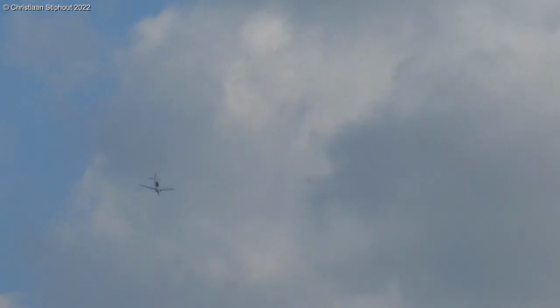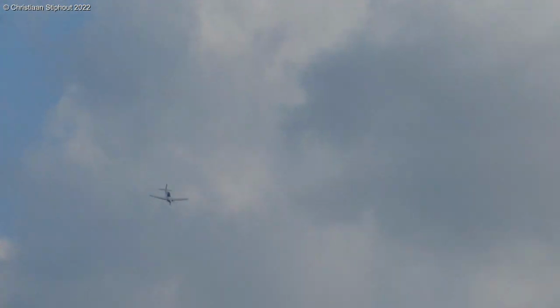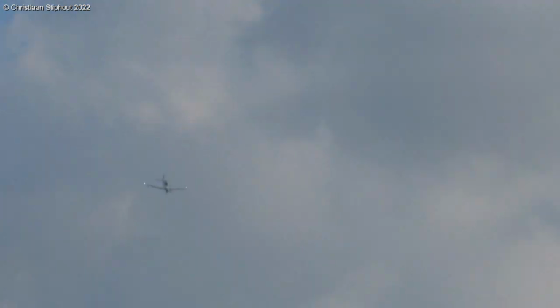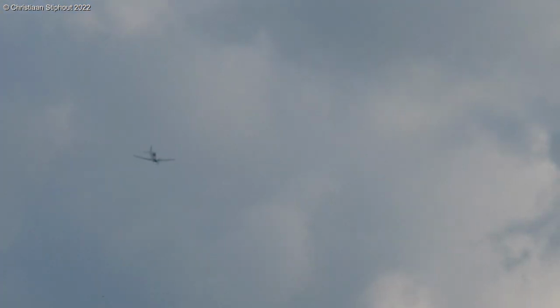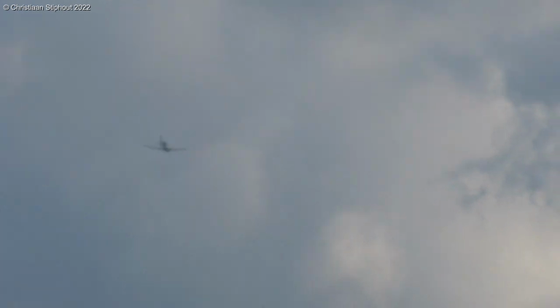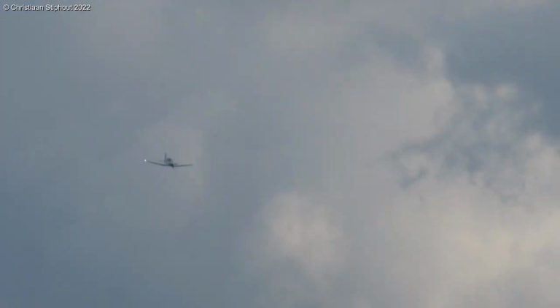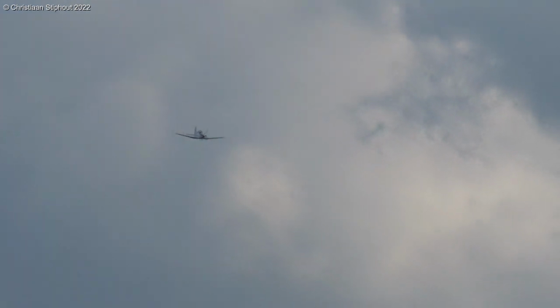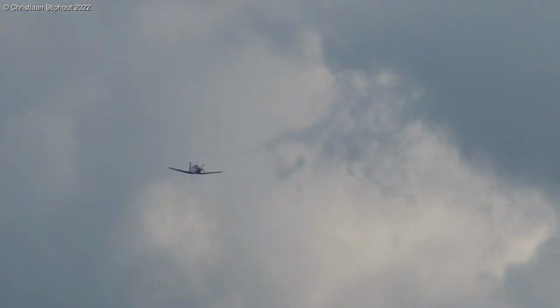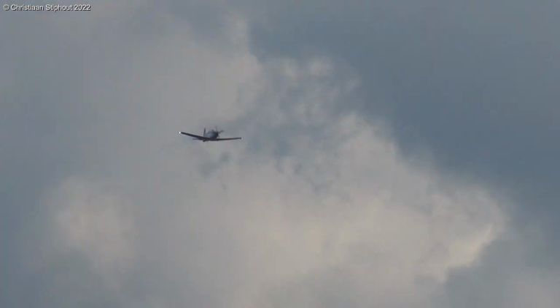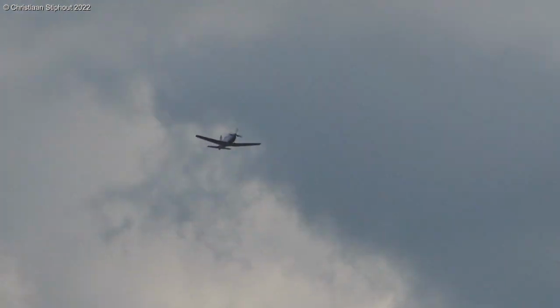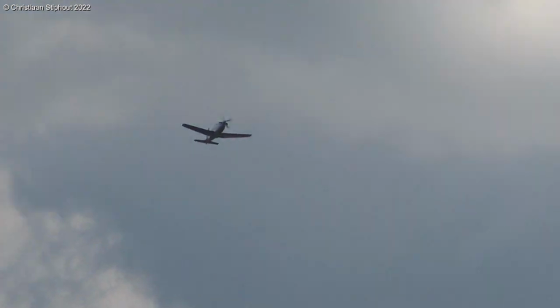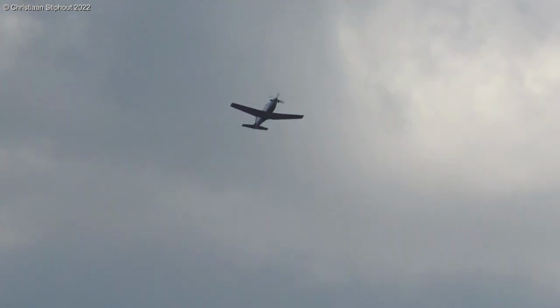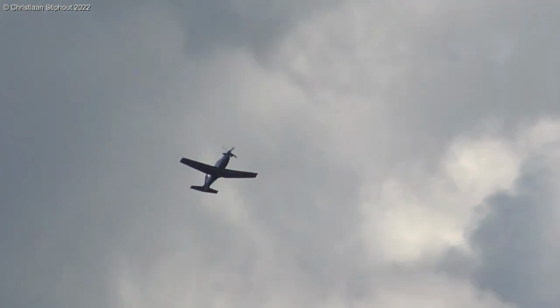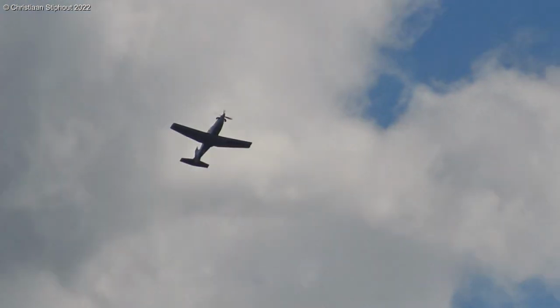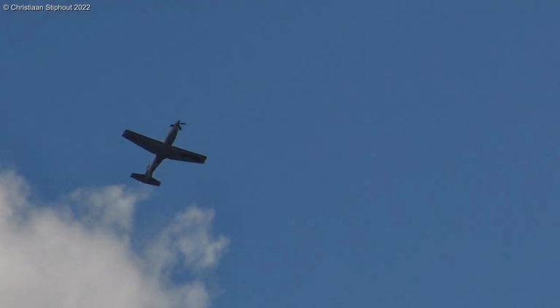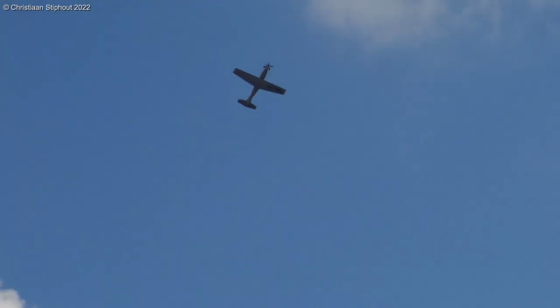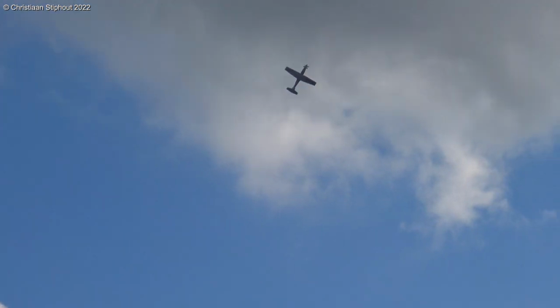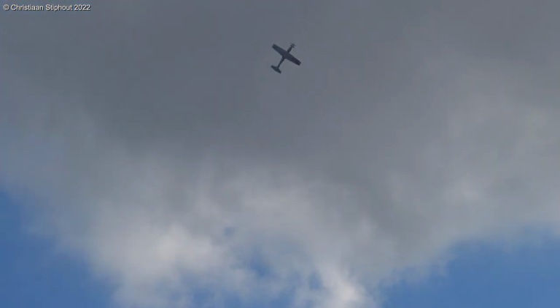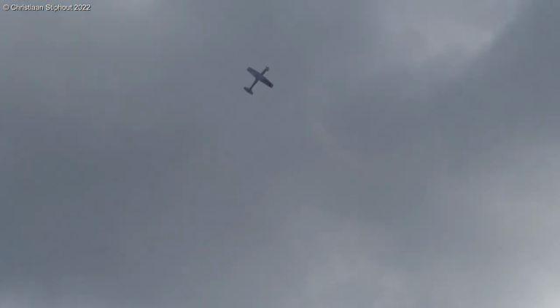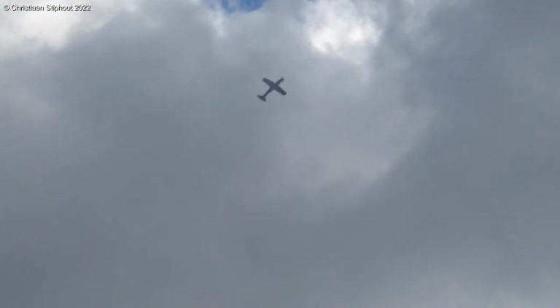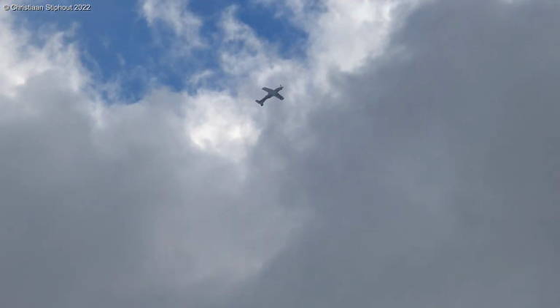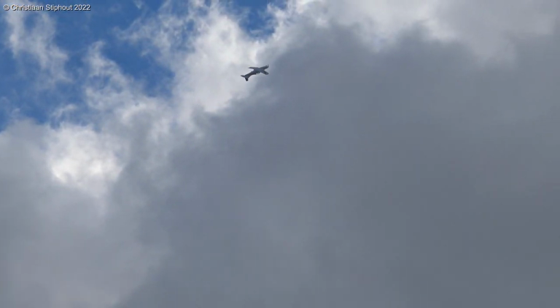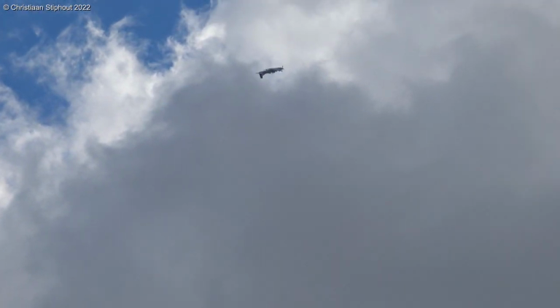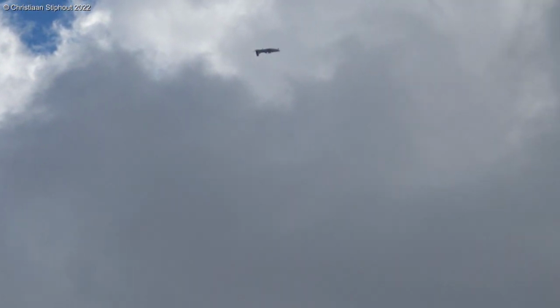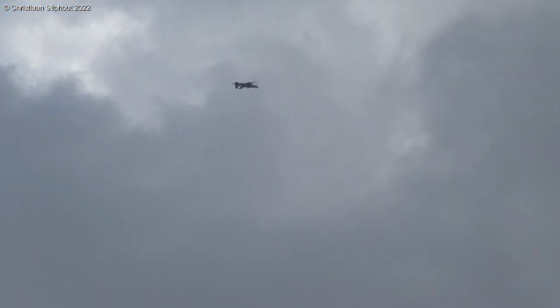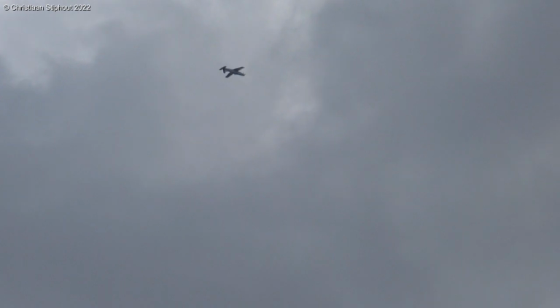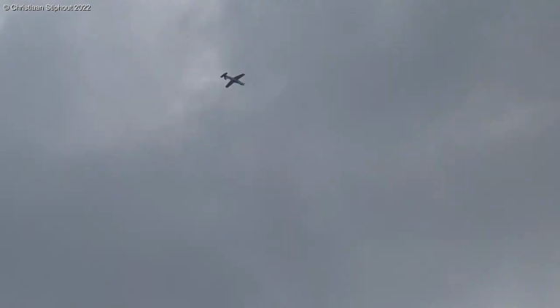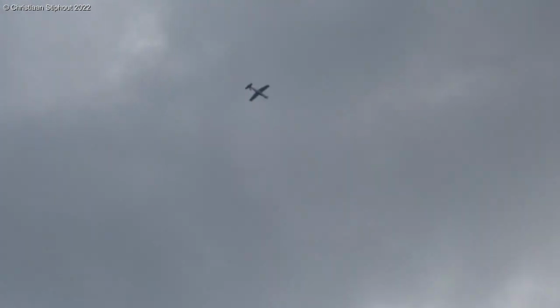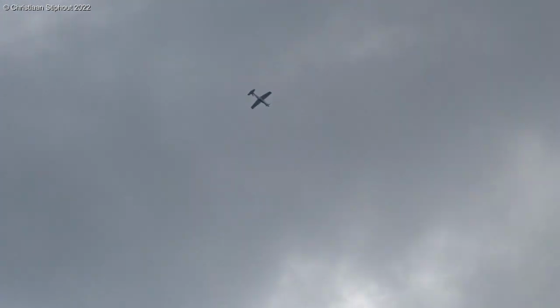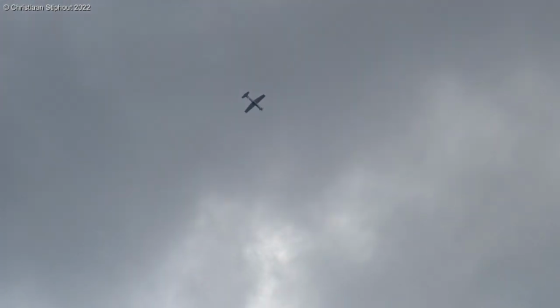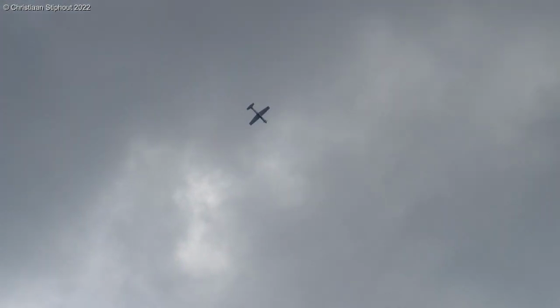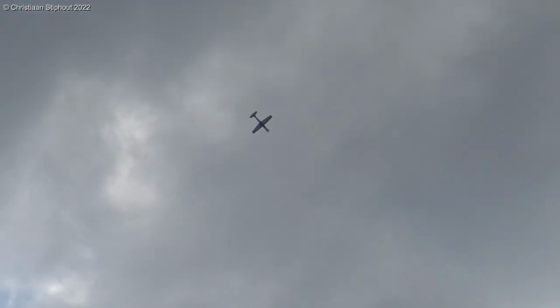There is also the PC-7 and the PC-21, which we have seen on the work with Mustang X-ray of the Franse Lichtmacht. And here is the PC-2, which is known as MKX.